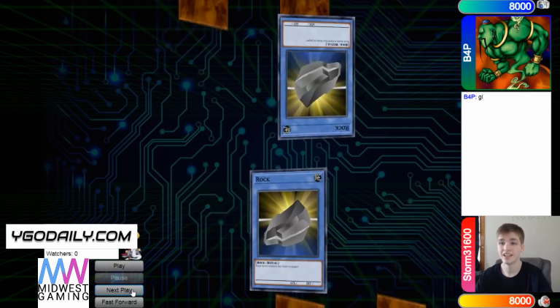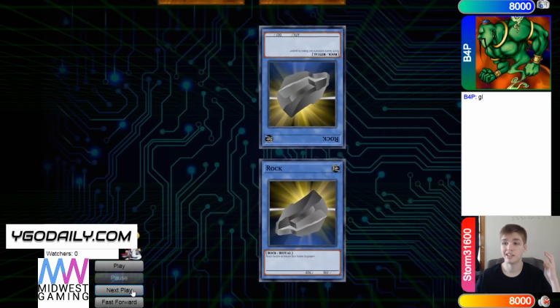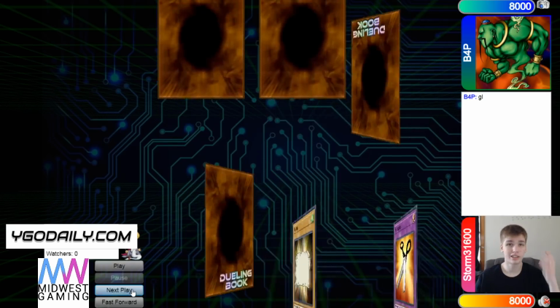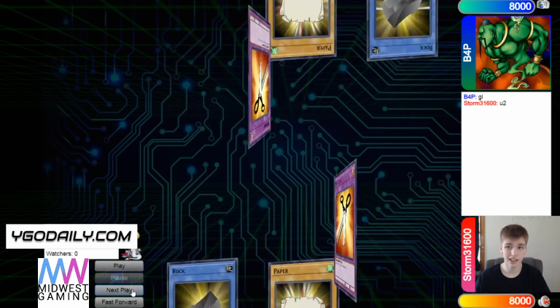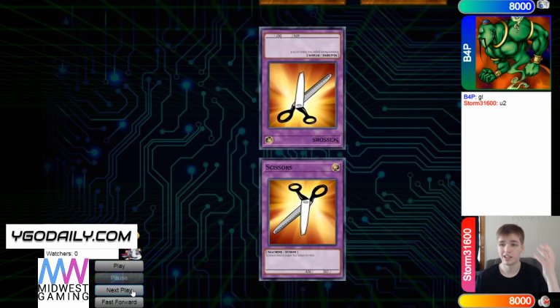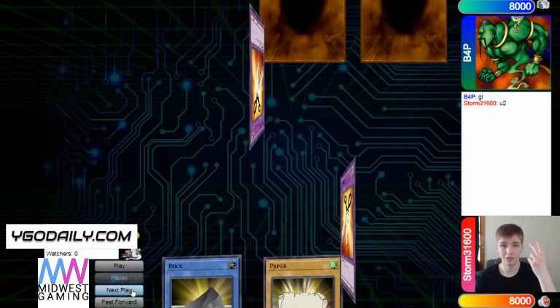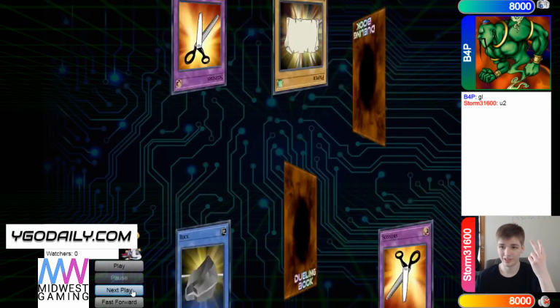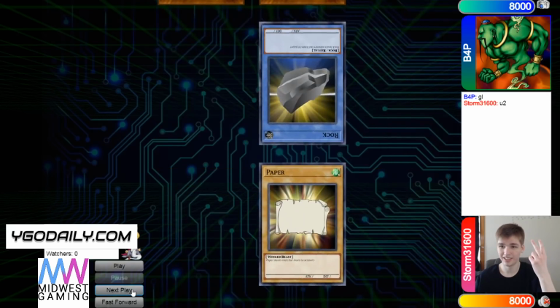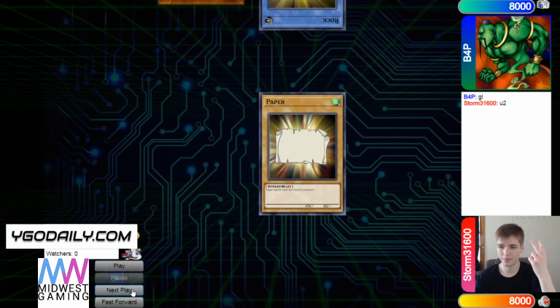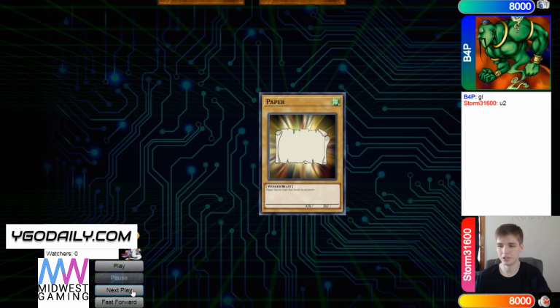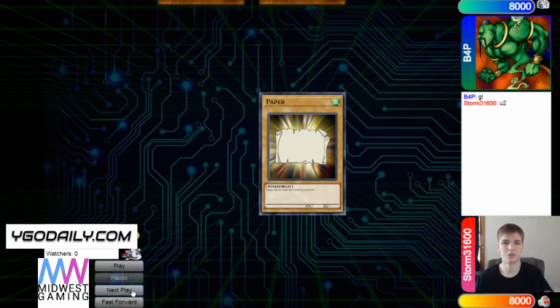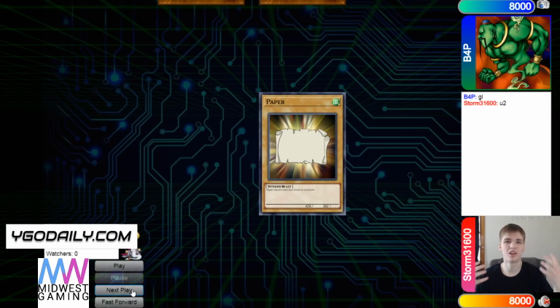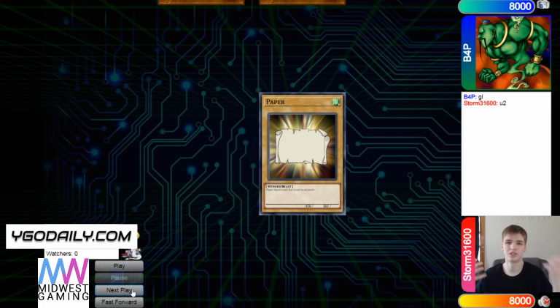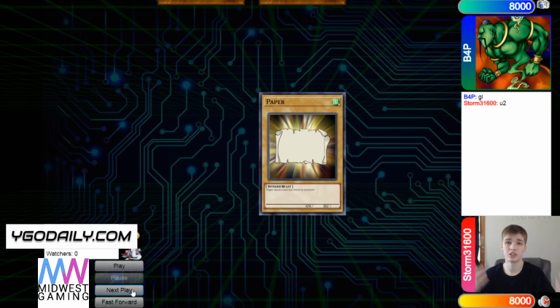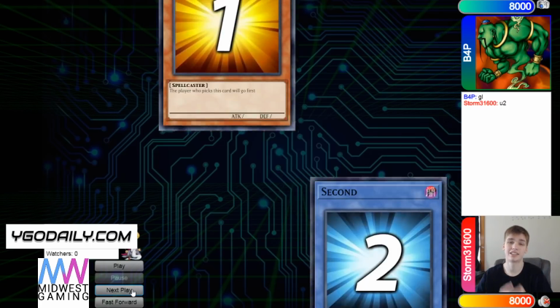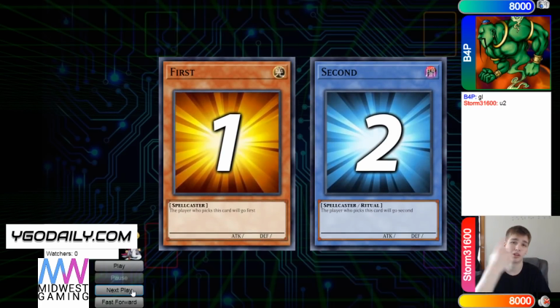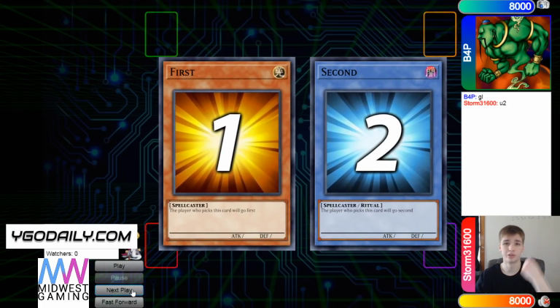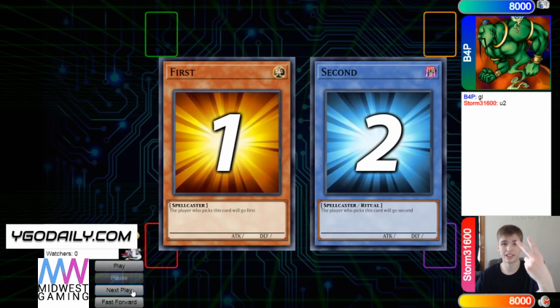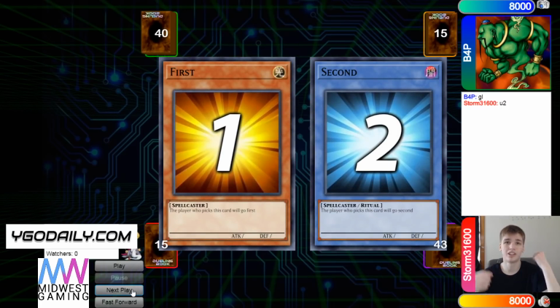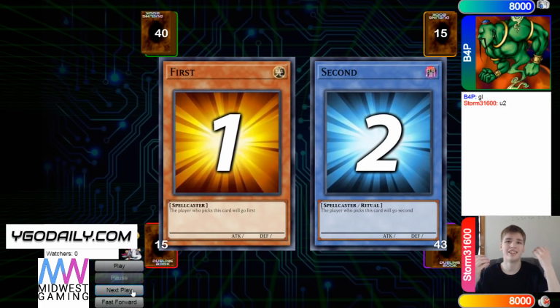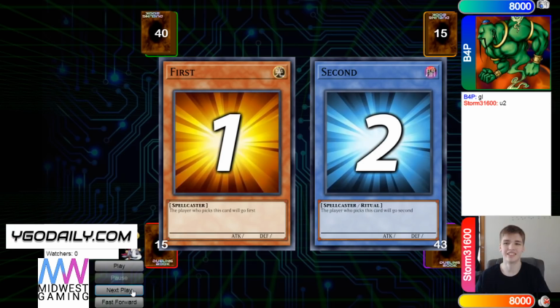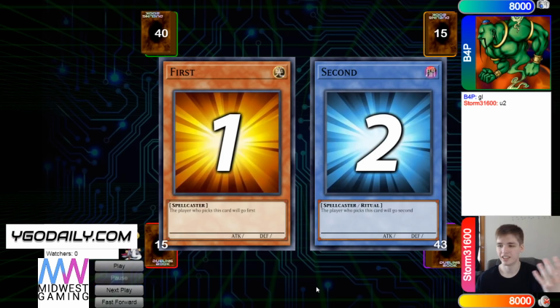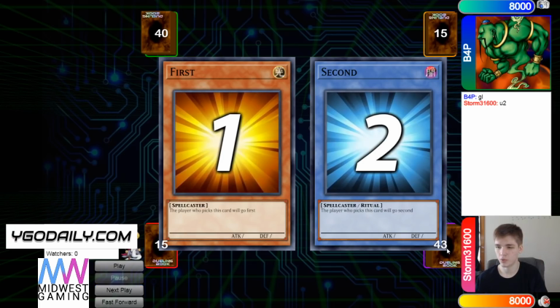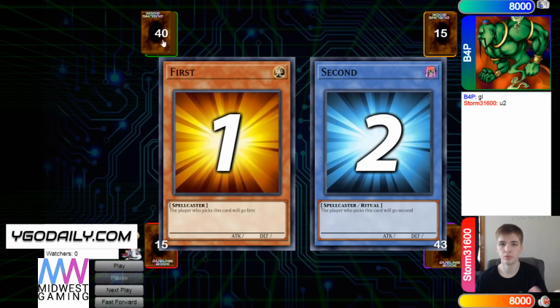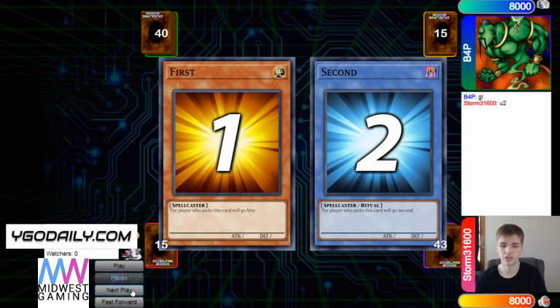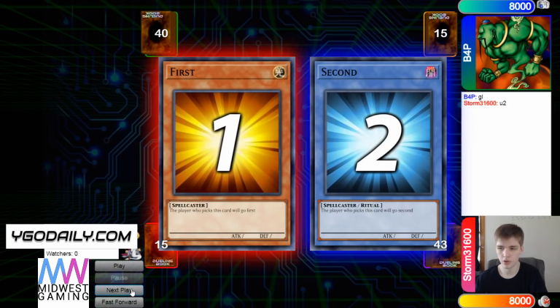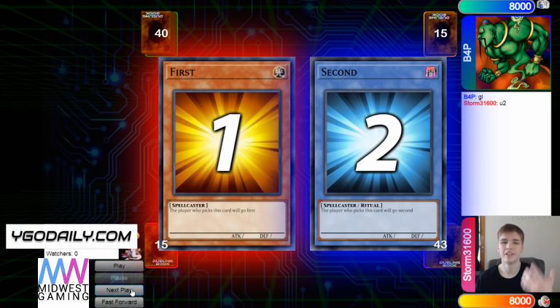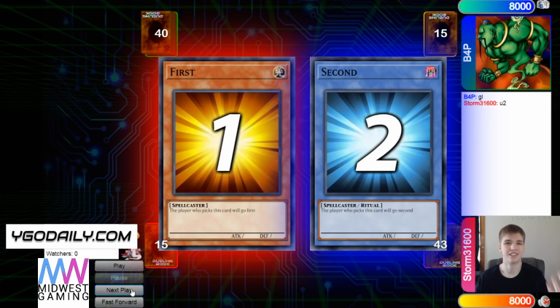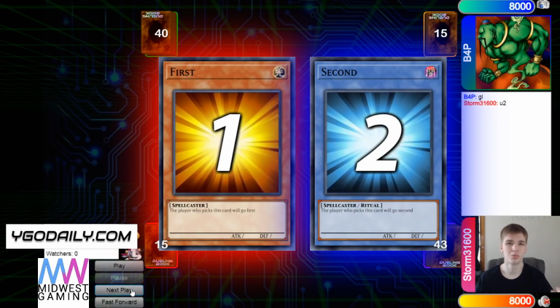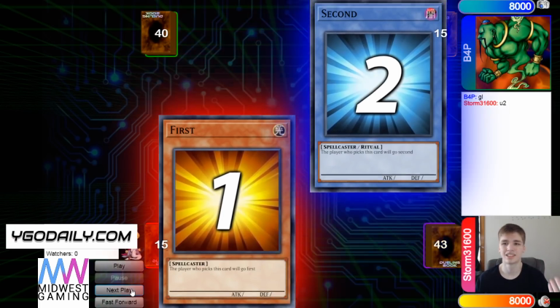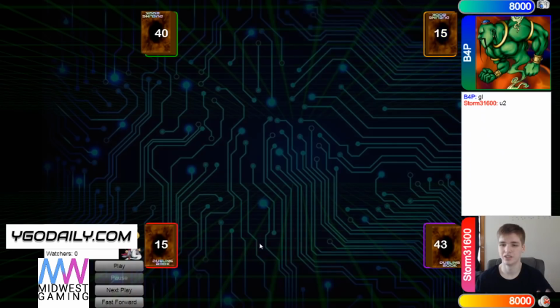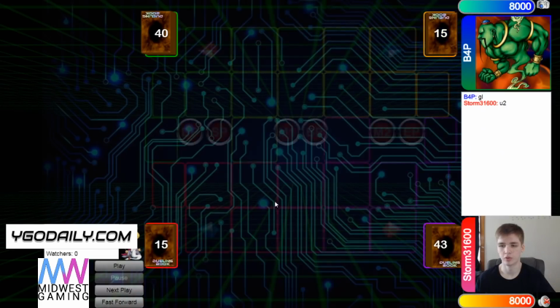We're going to see a tie, and then another tie, and then Storm wins the Rock Paper Scissors shoot, so they get to decide if they want to go first or second. Looking at the deck counts, we have 43 versus 40, and Storm will be deciding to go first.